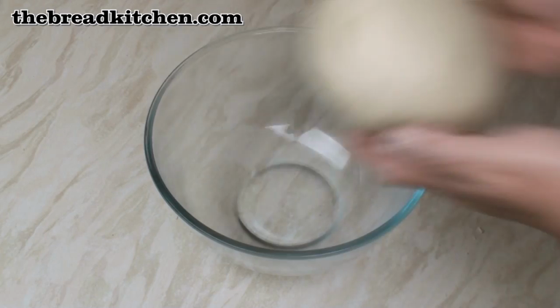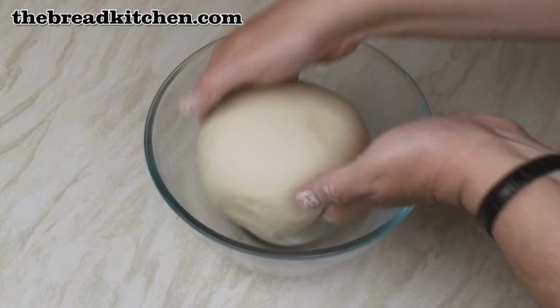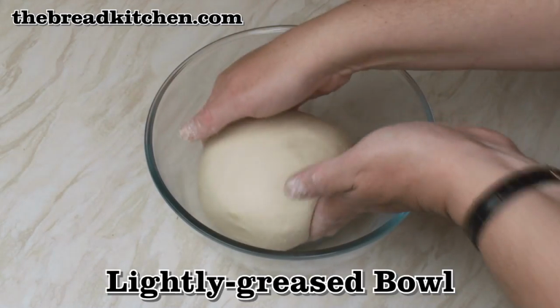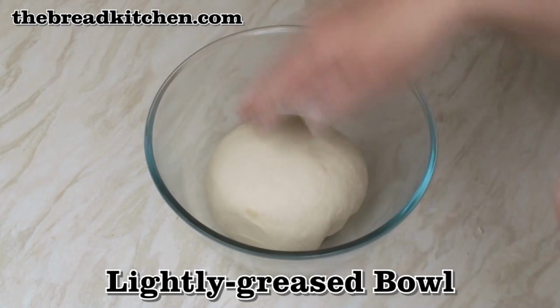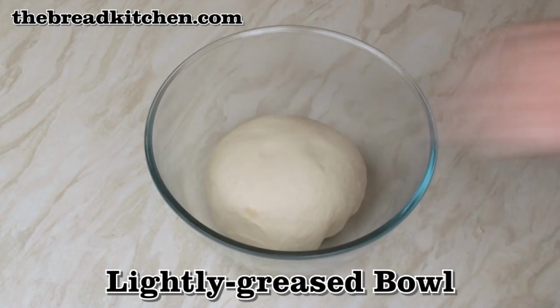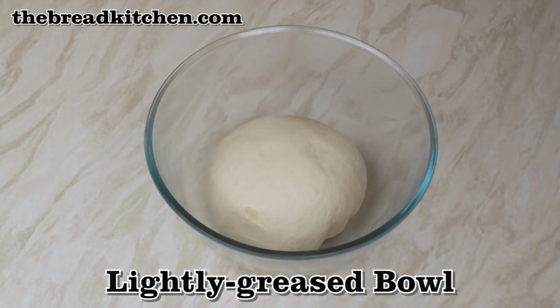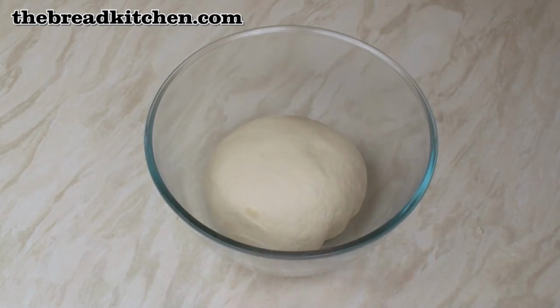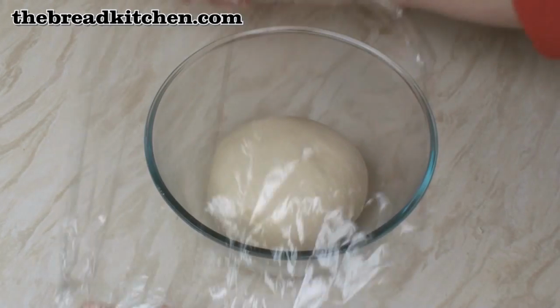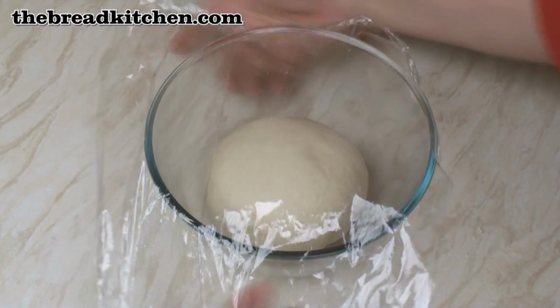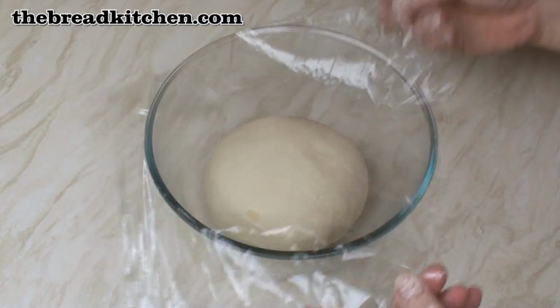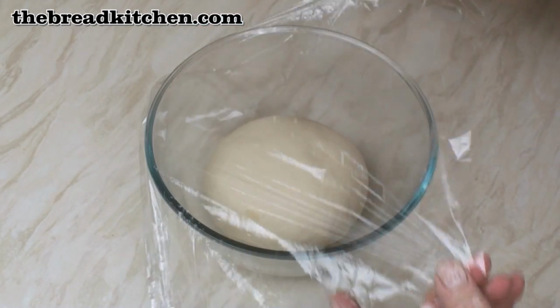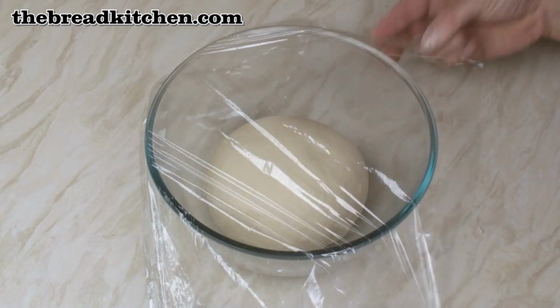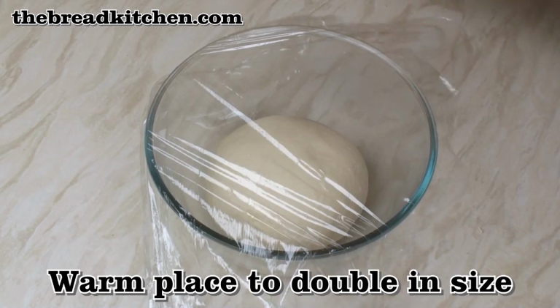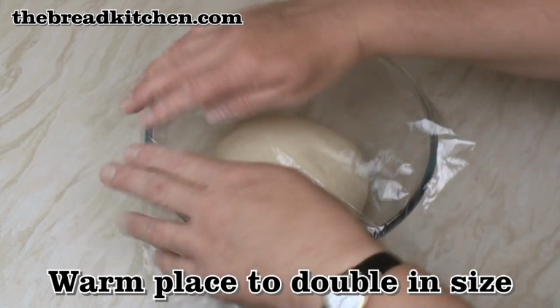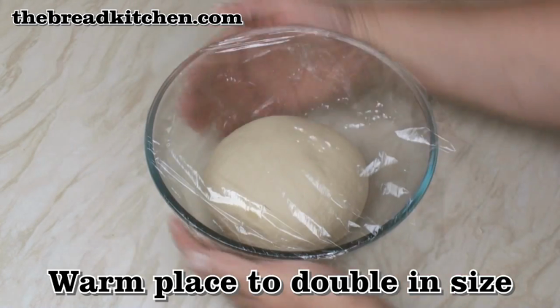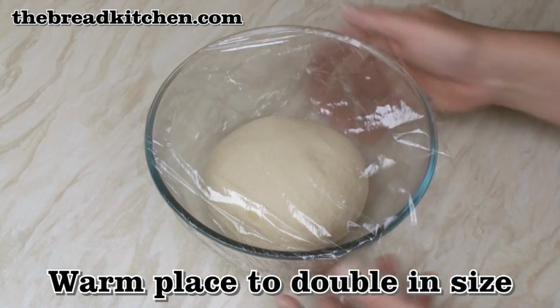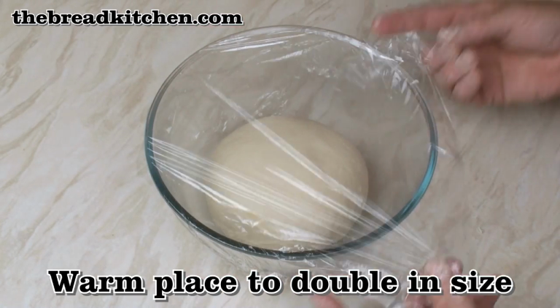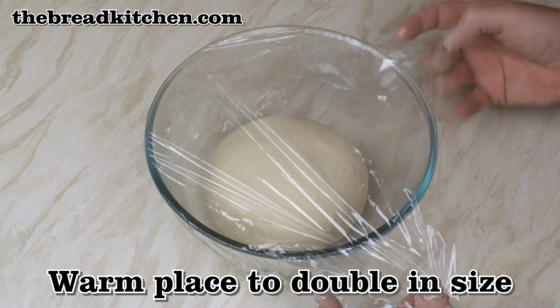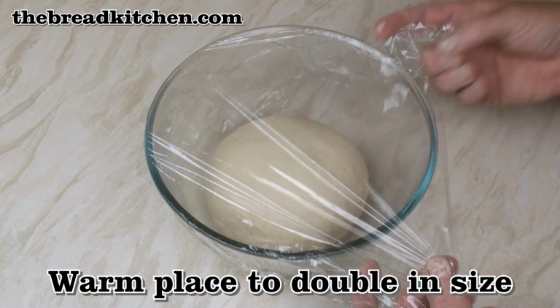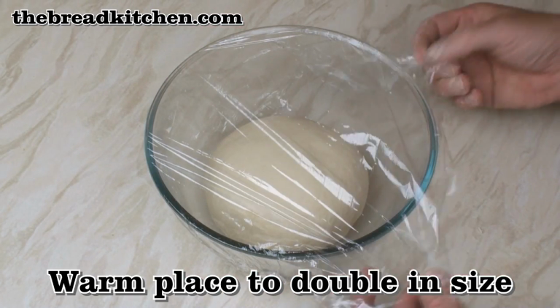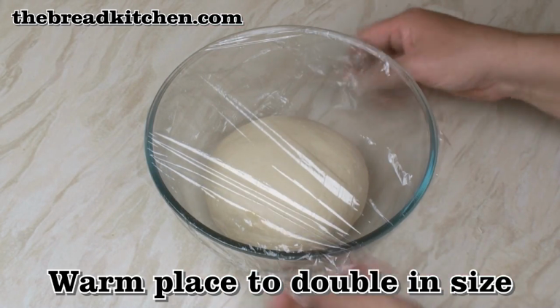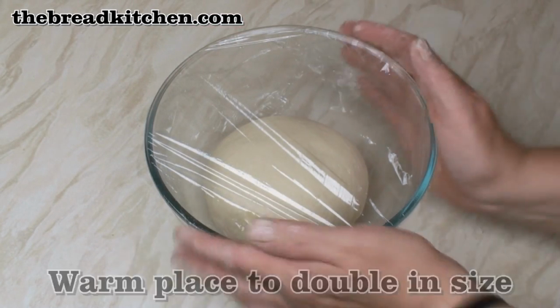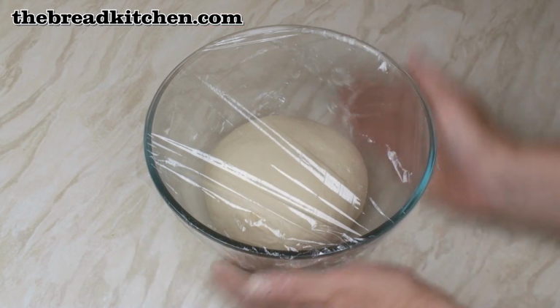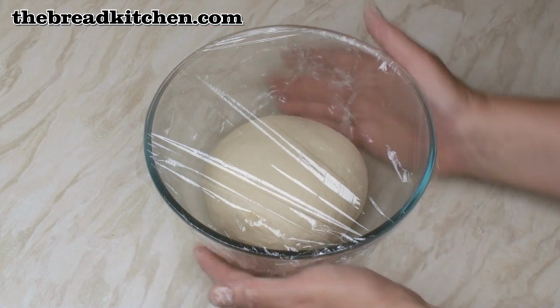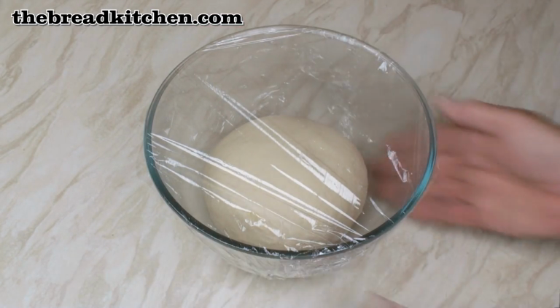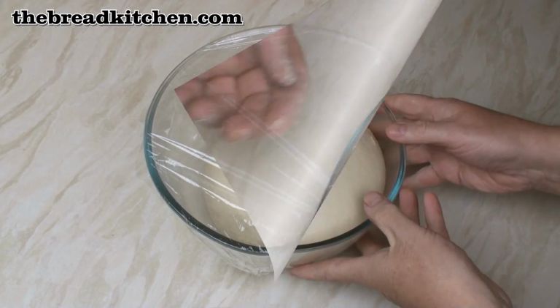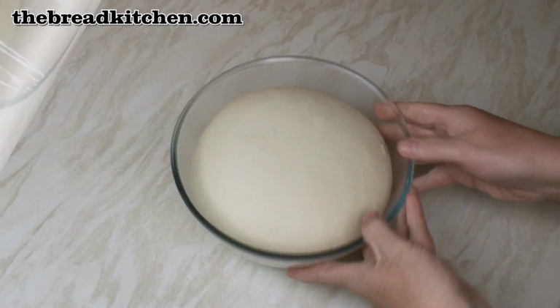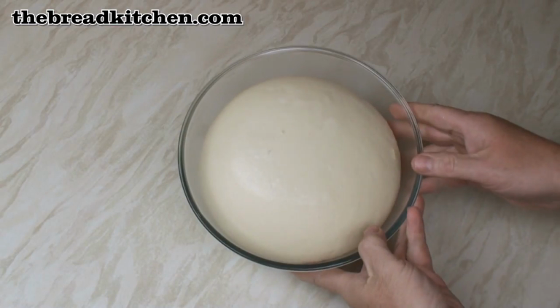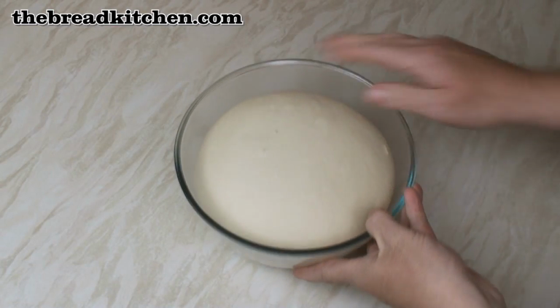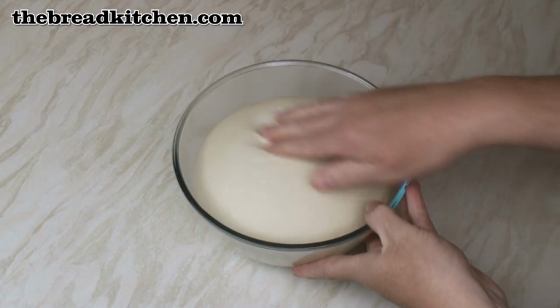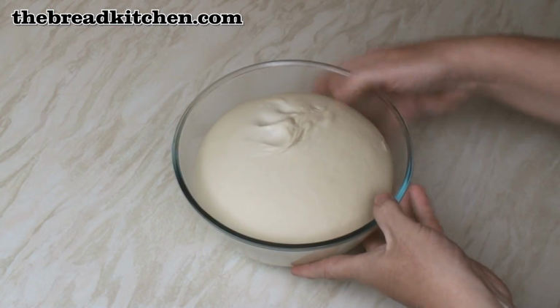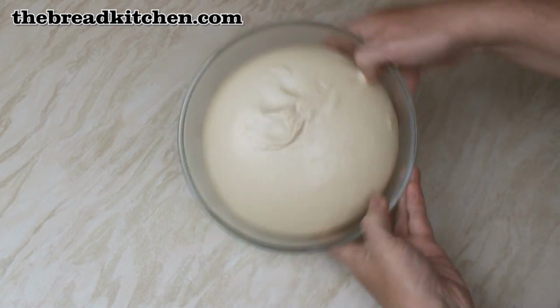Pop the dough in a lightly oiled bowl. Cover and leave in a warm place until the dough has about doubled in size. So here's my dough after about an hour and a half.